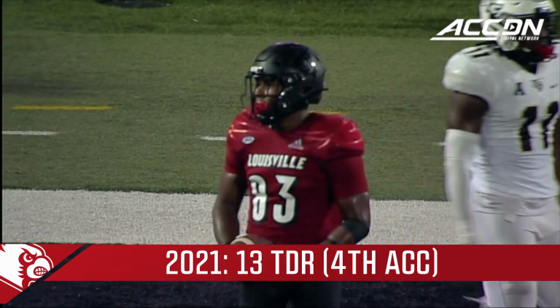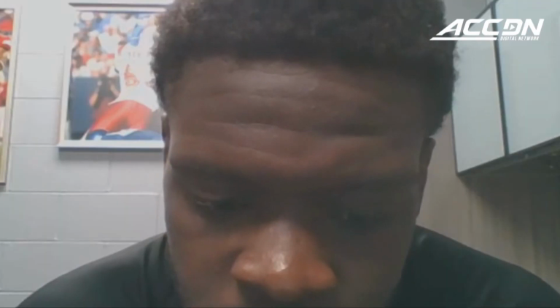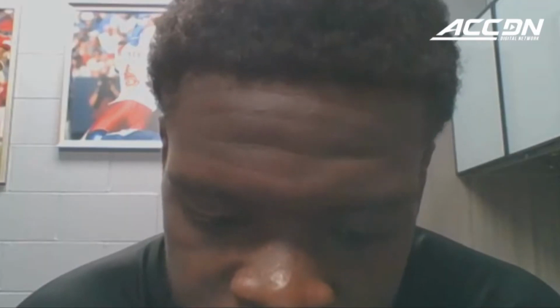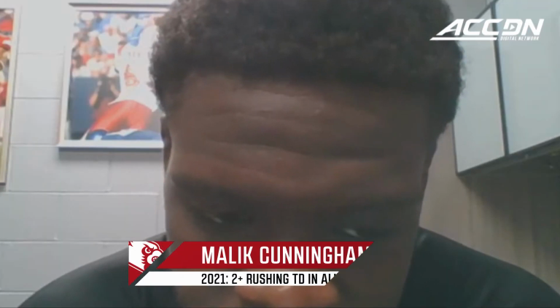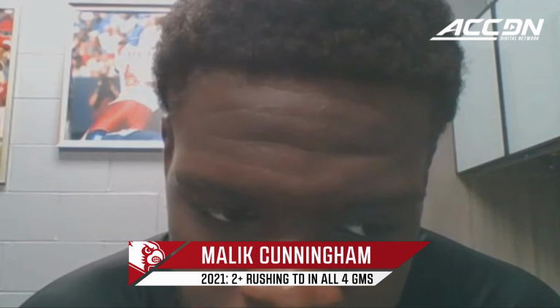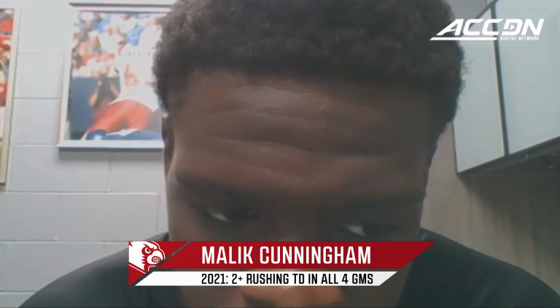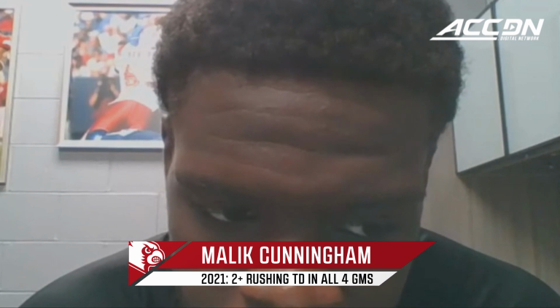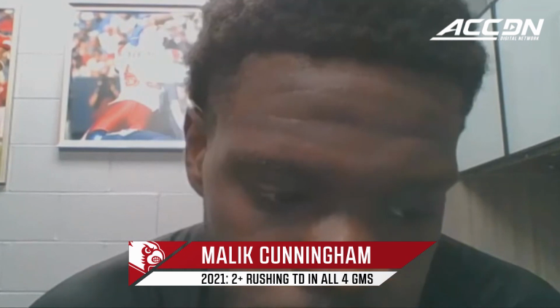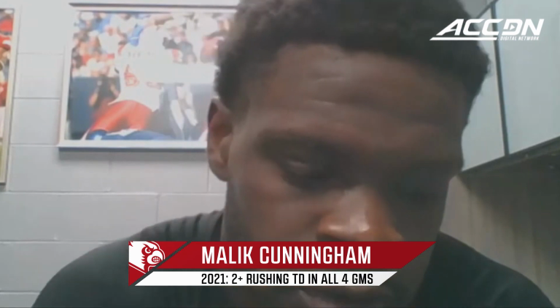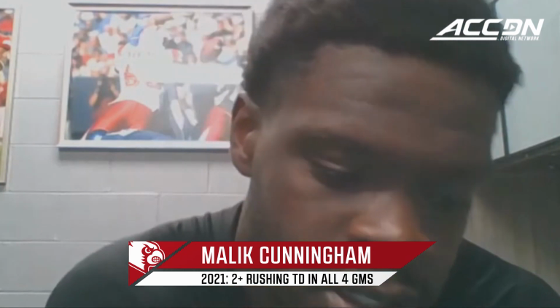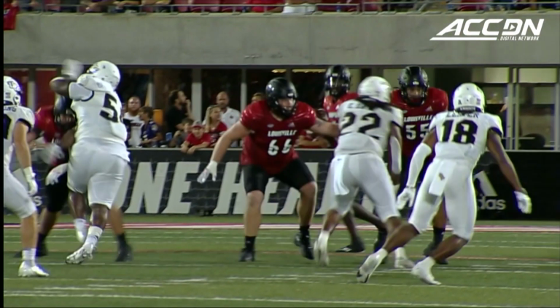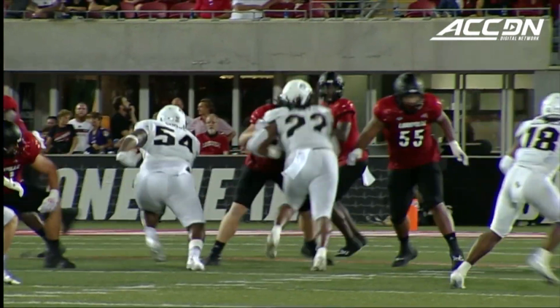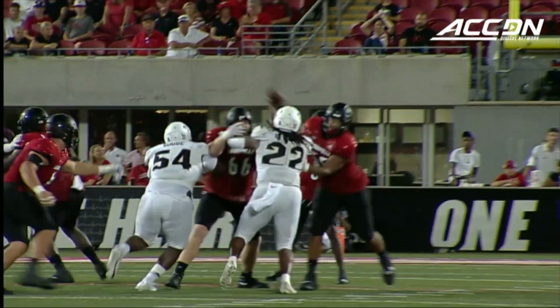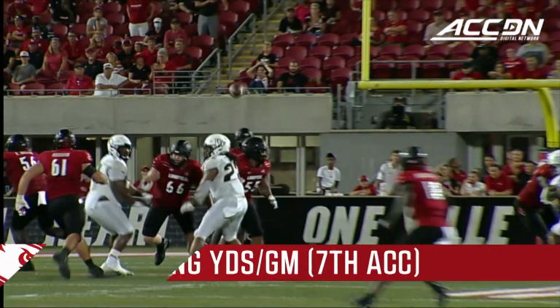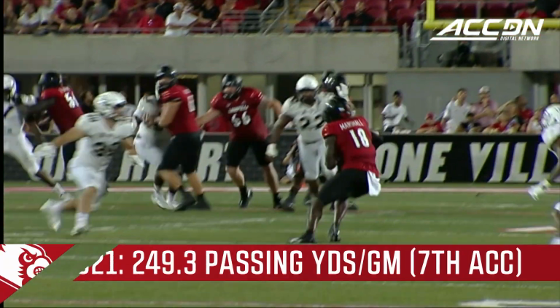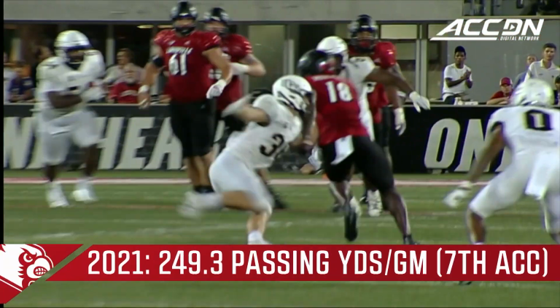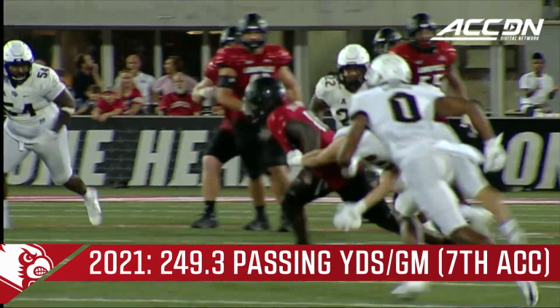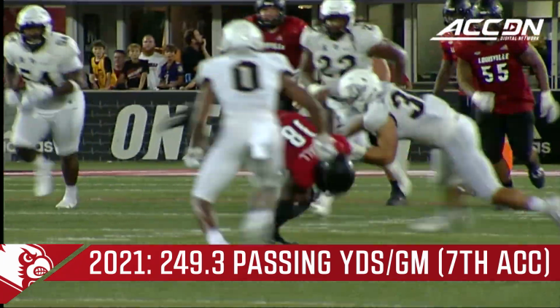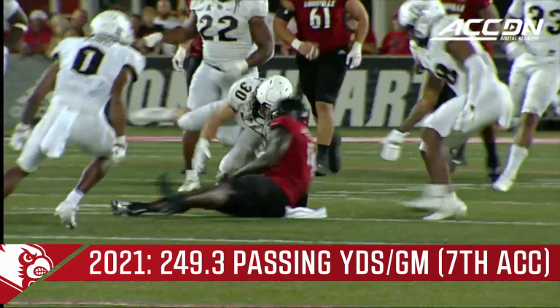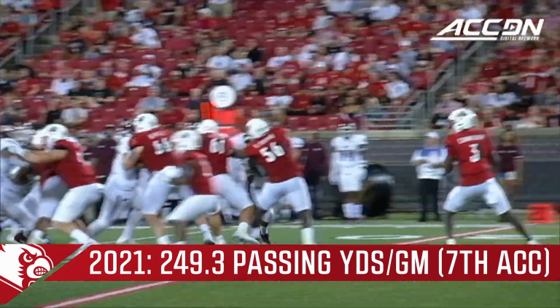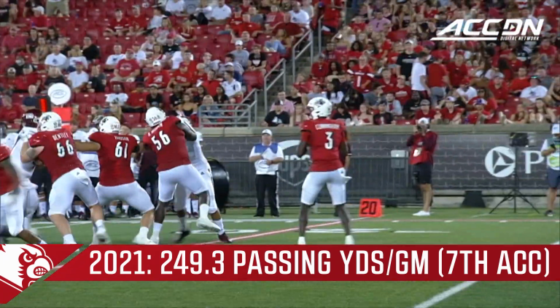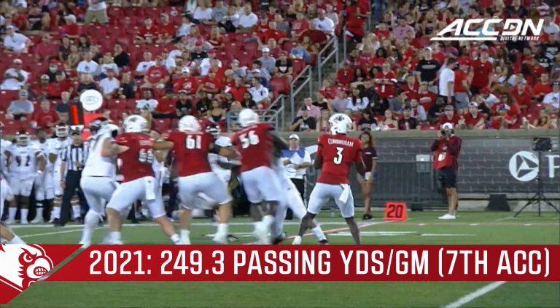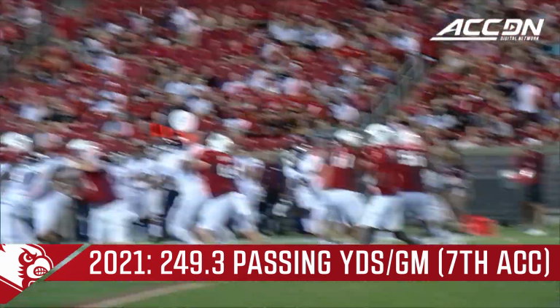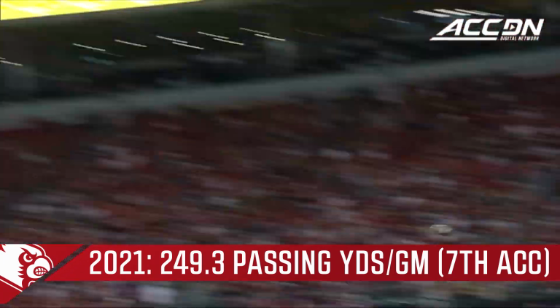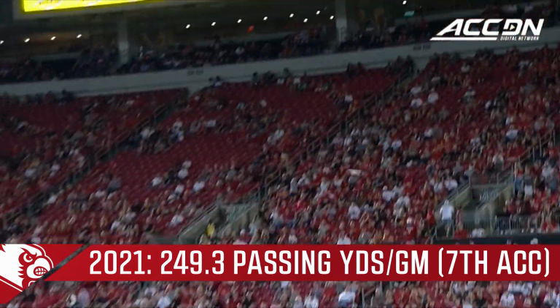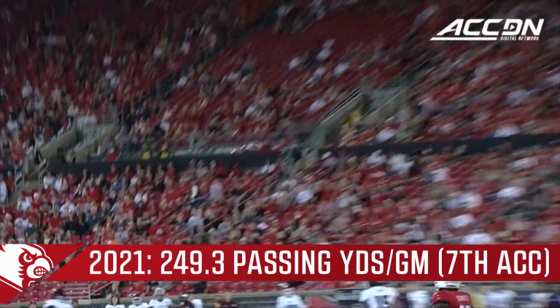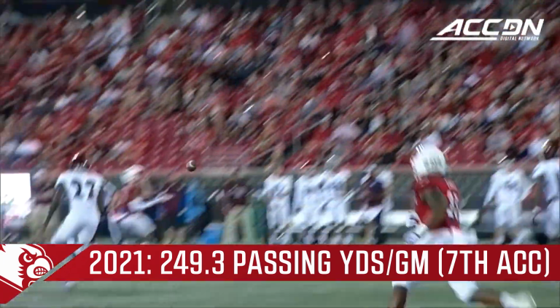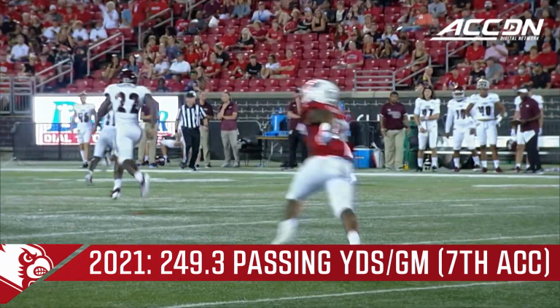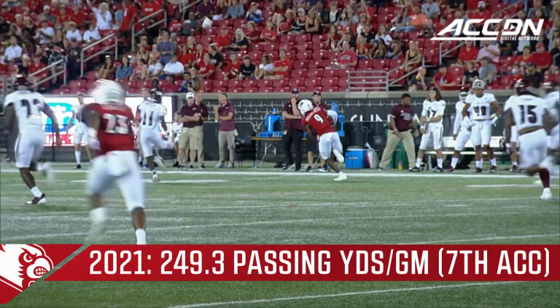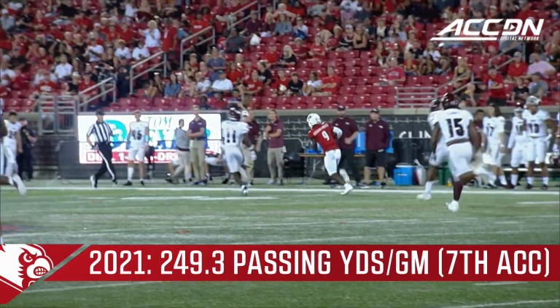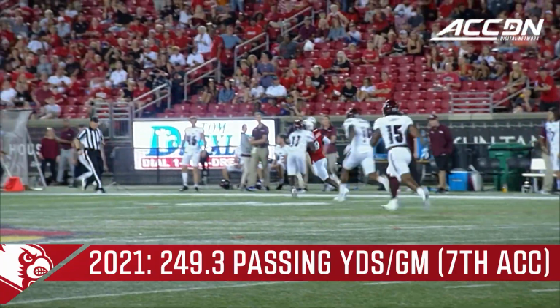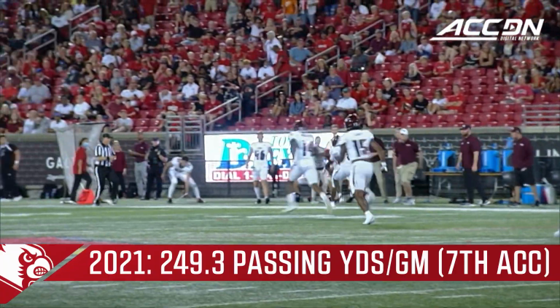We all know that I can get outside the pocket and run. The big thing for me this offseason was staying in the pocket and being able to make plays downfield with my arm, not just my legs. I kind of like it back there, sitting in the pocket. I feel comfortable back there.